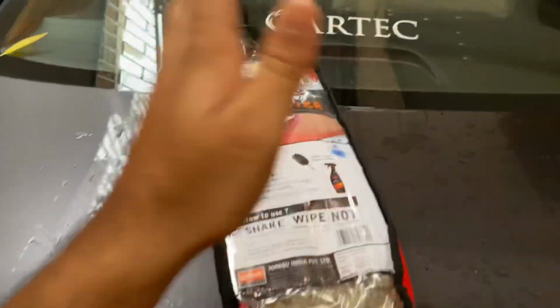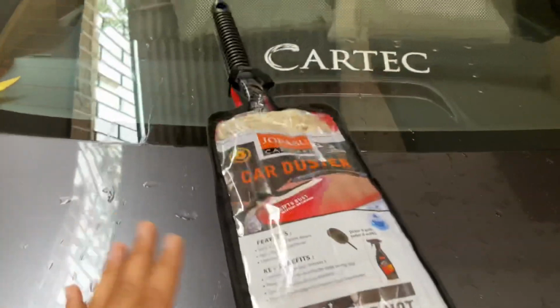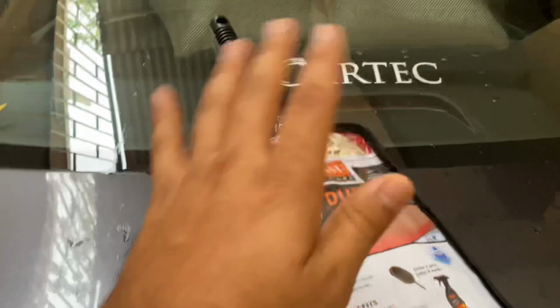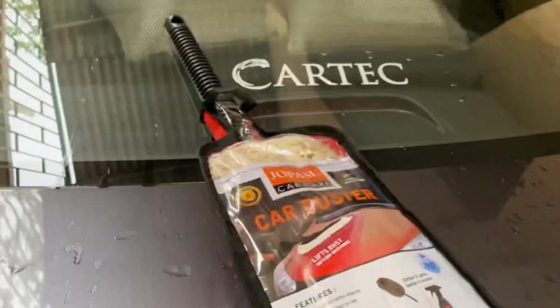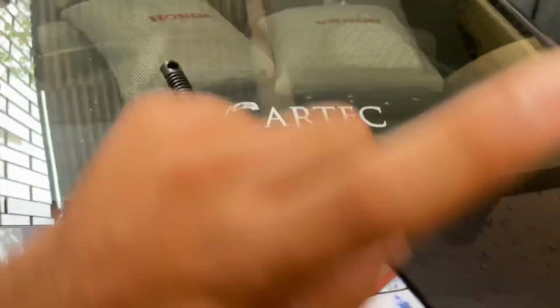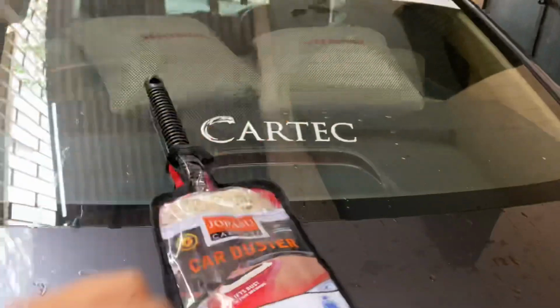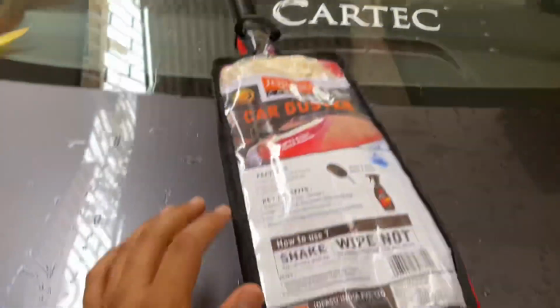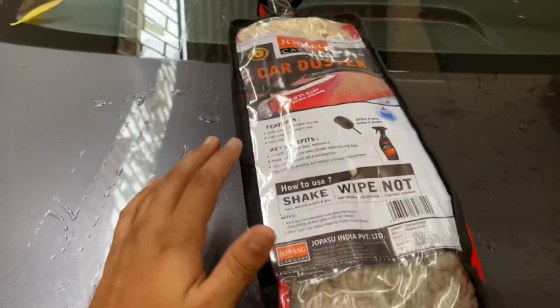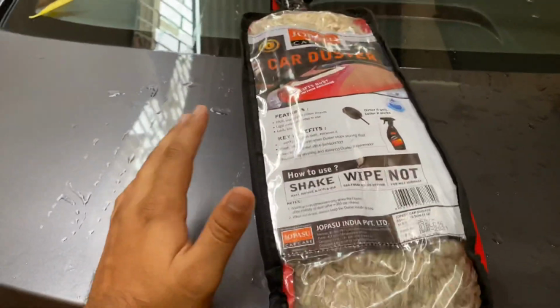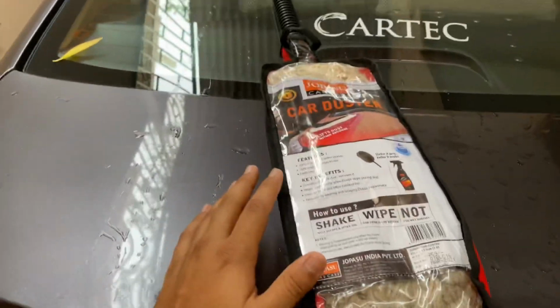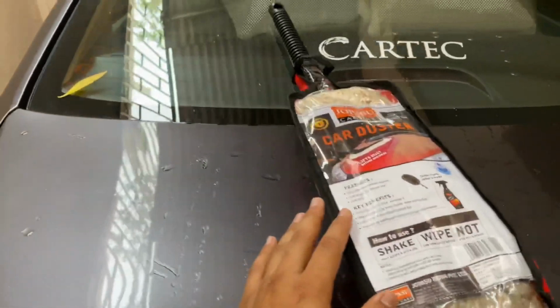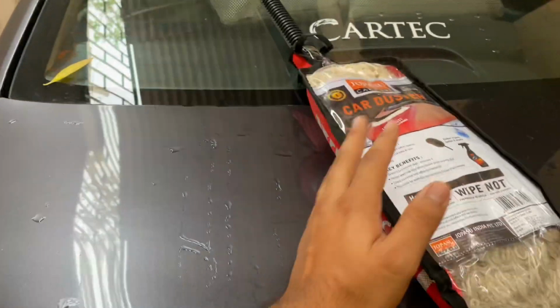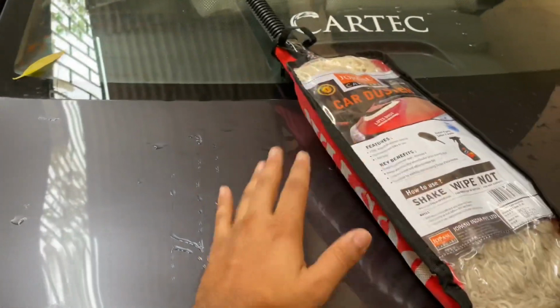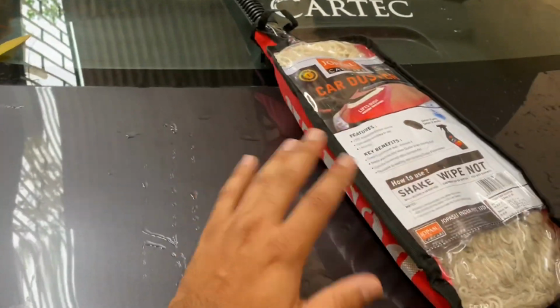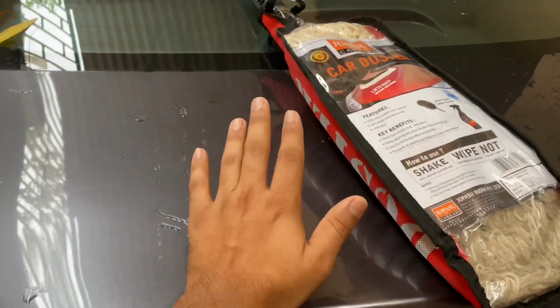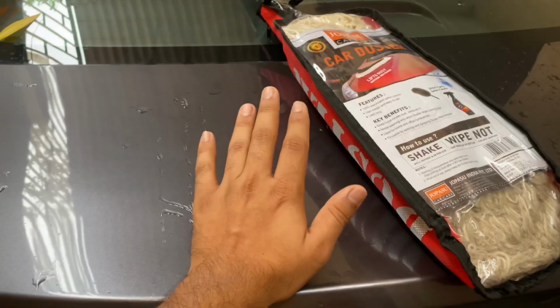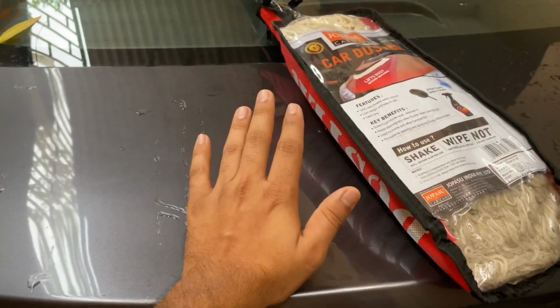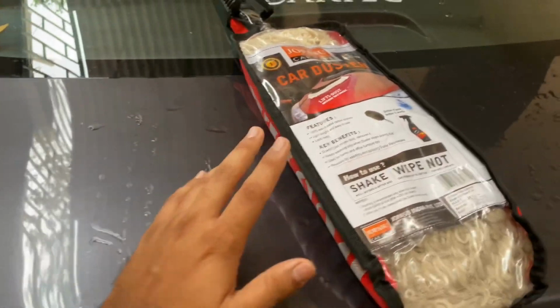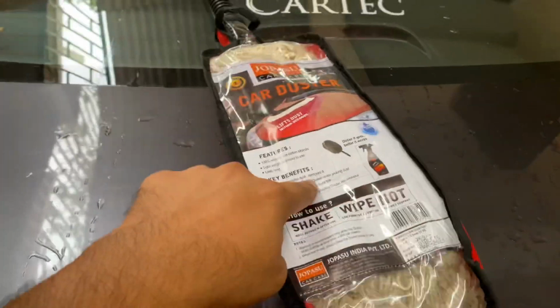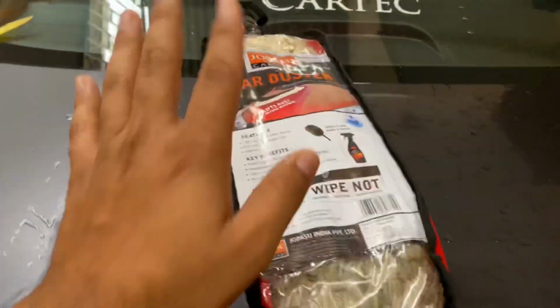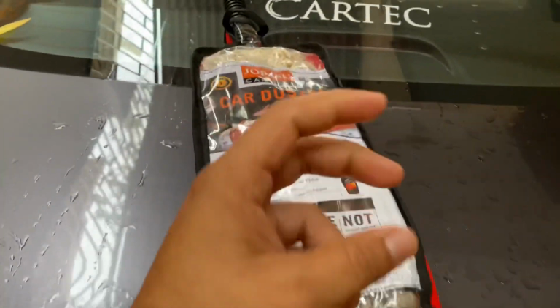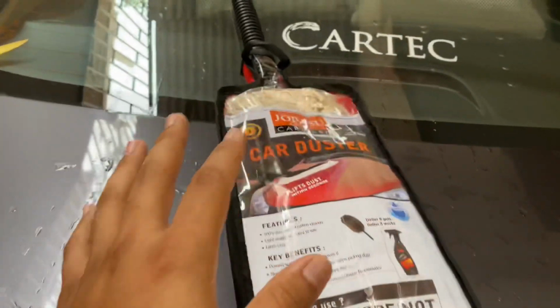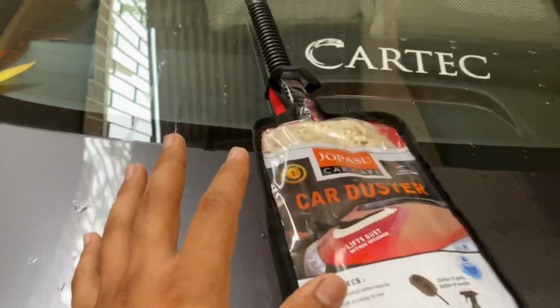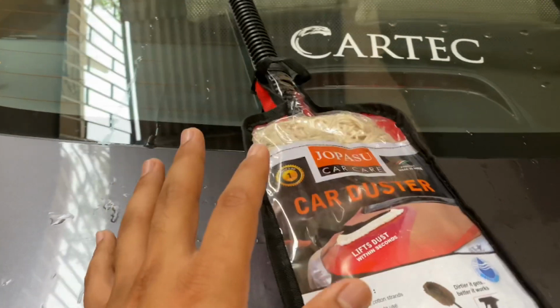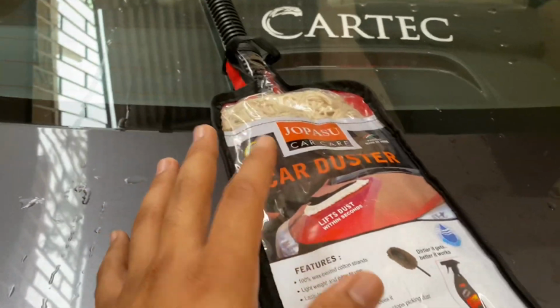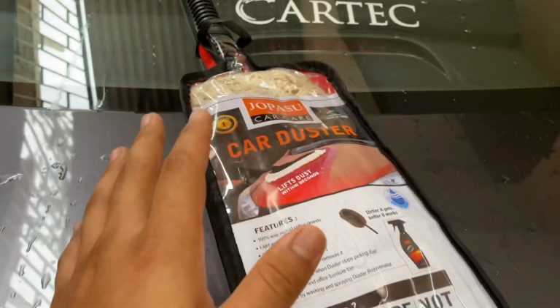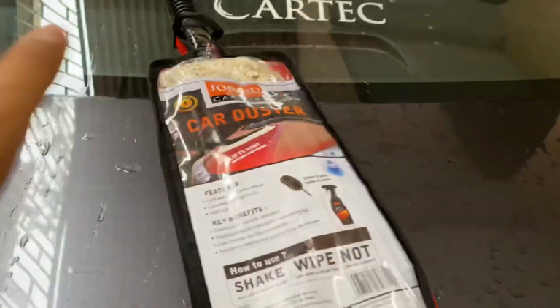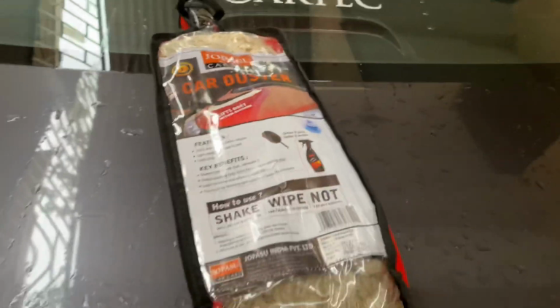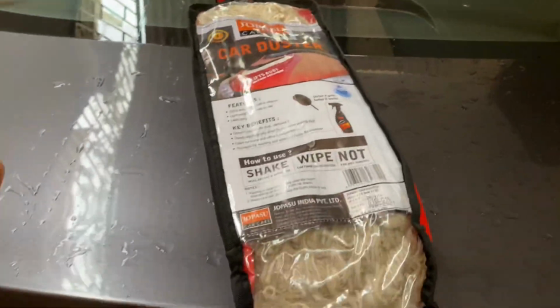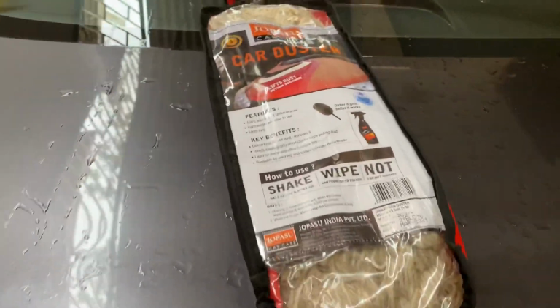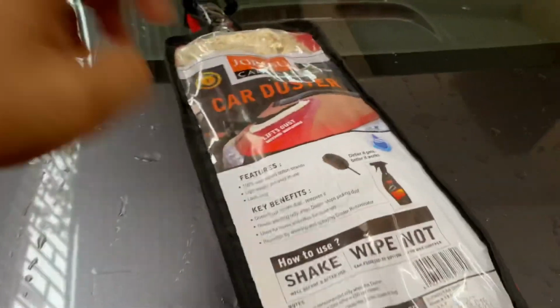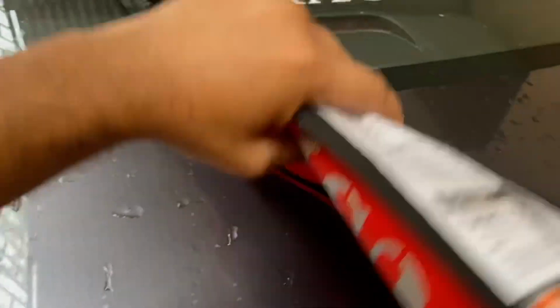This is ideally used for your daily needs. Every day you go out and if you're parking outside on the road, you will definitely have enough dust. So you can clean it easily — just clean that in 10 to 15 seconds and go. That's all you have to do.